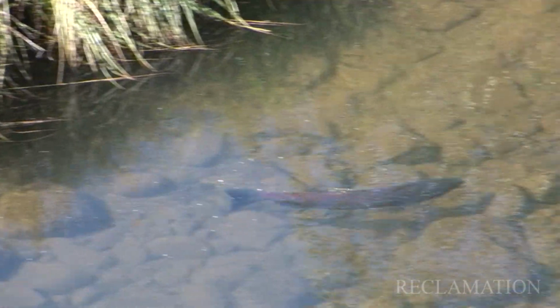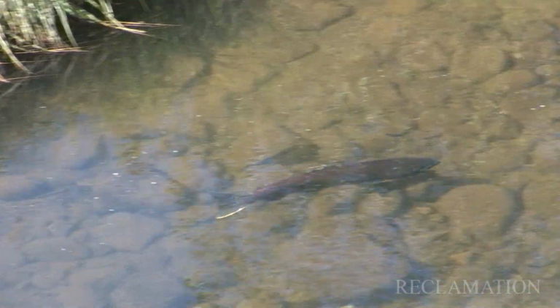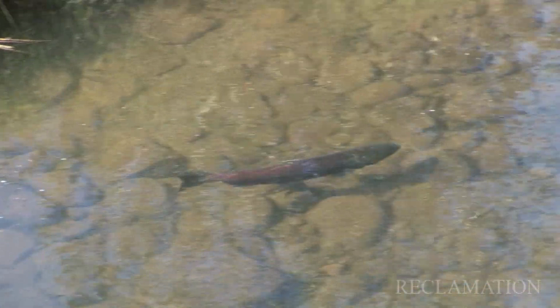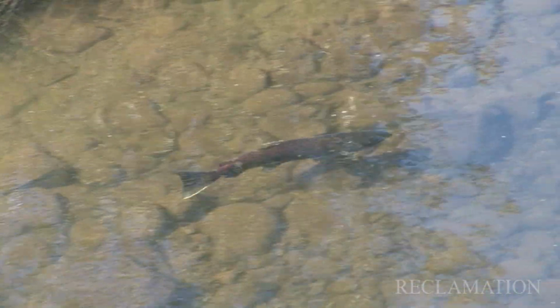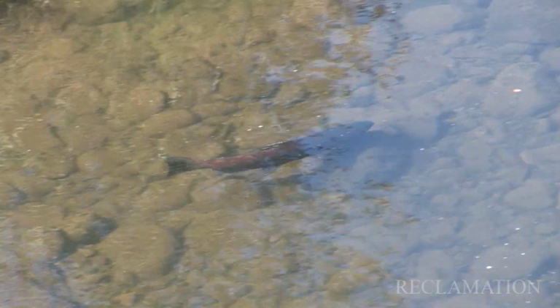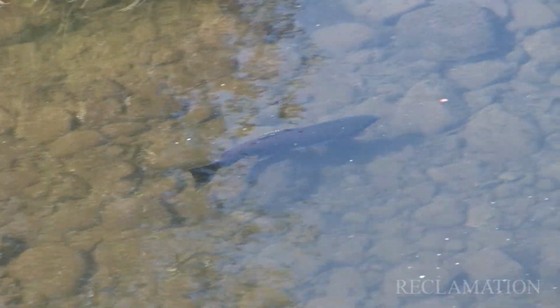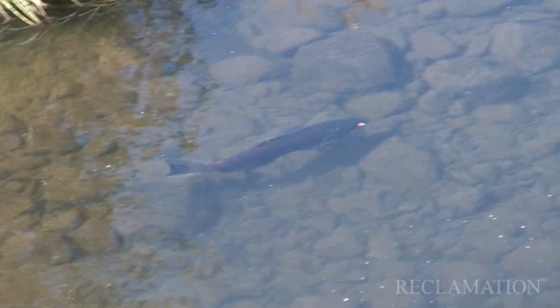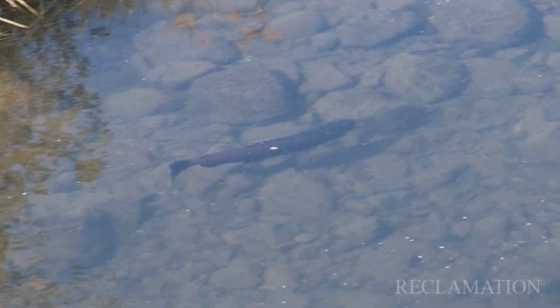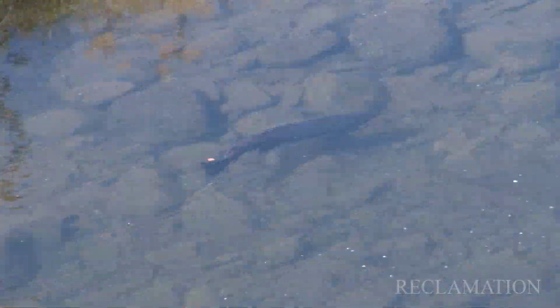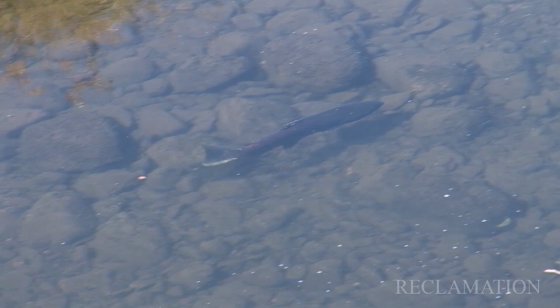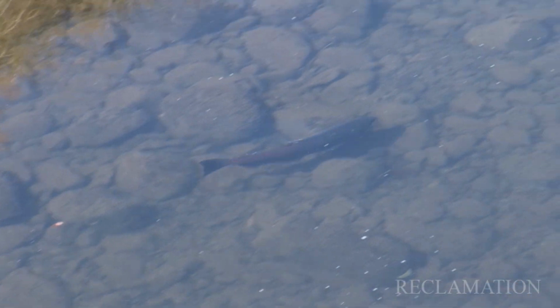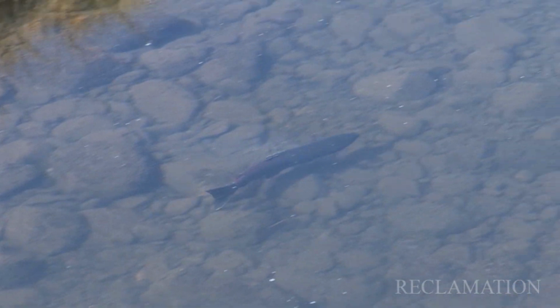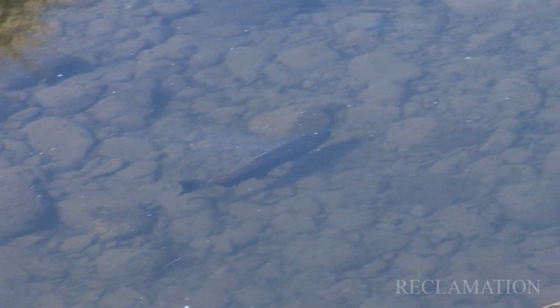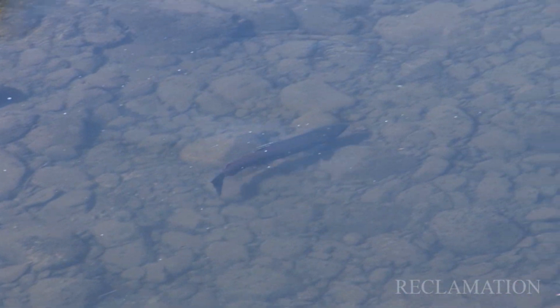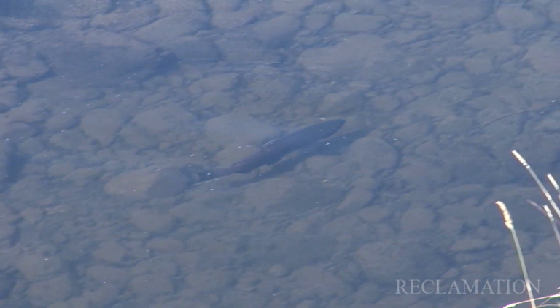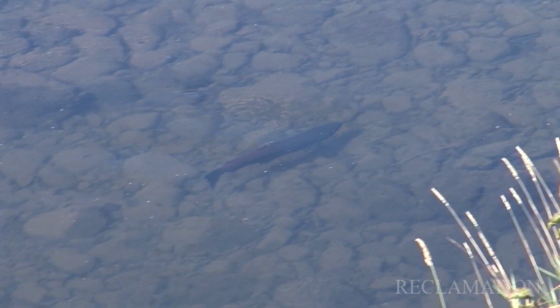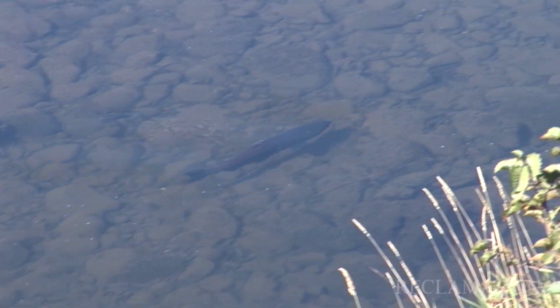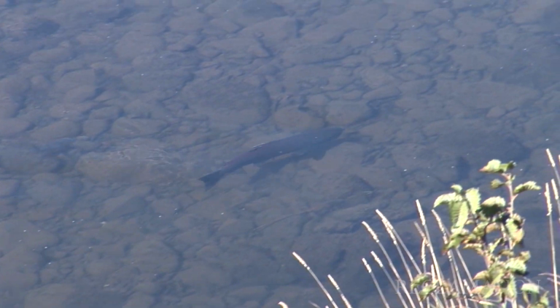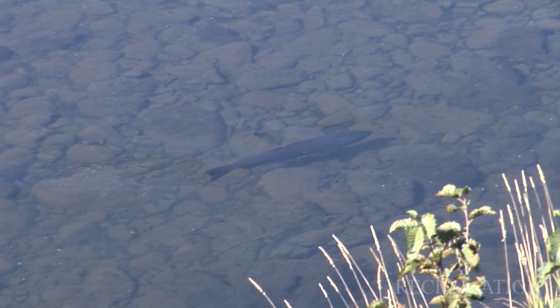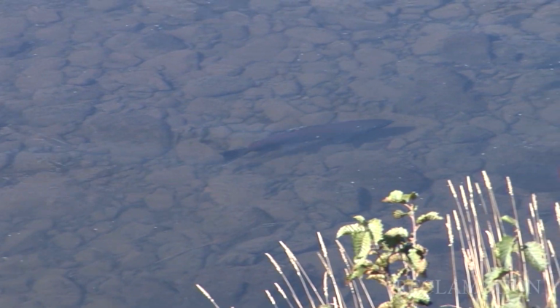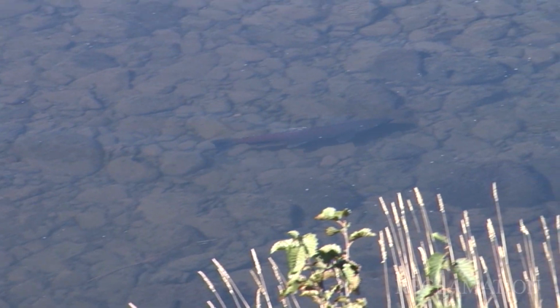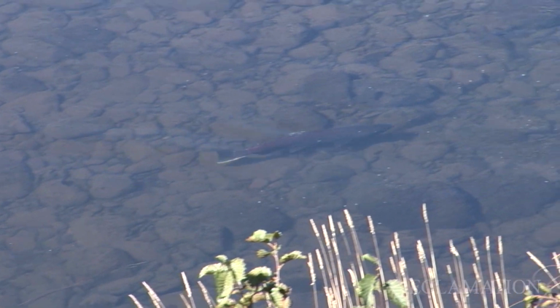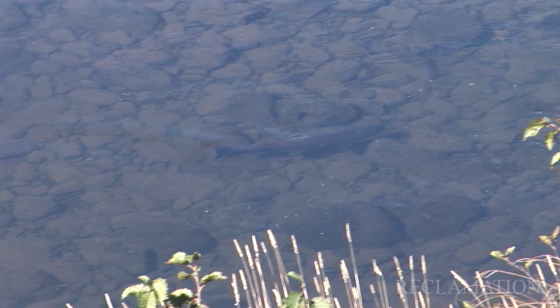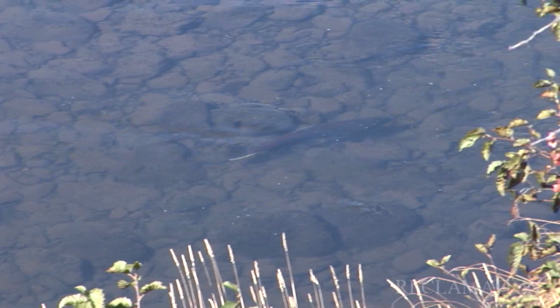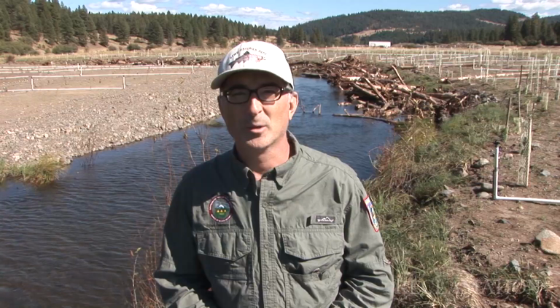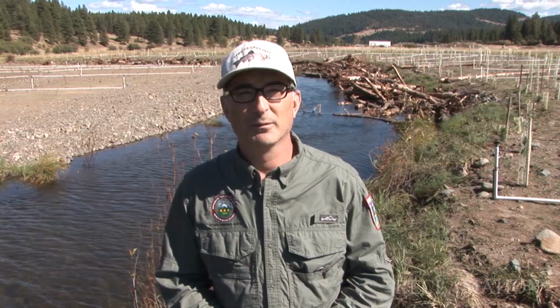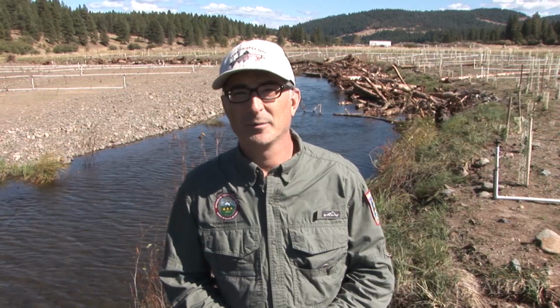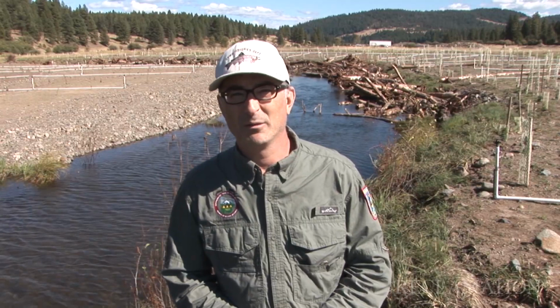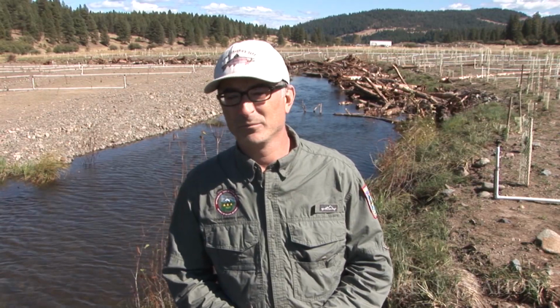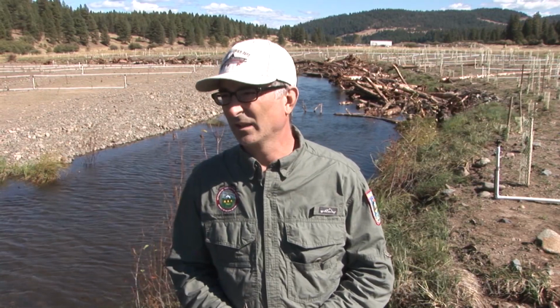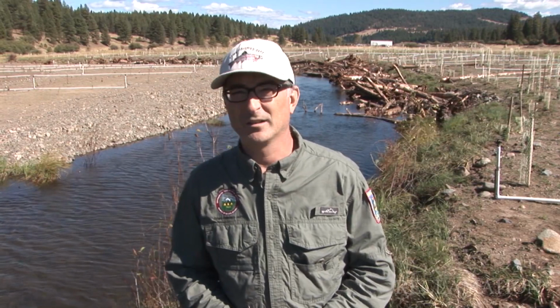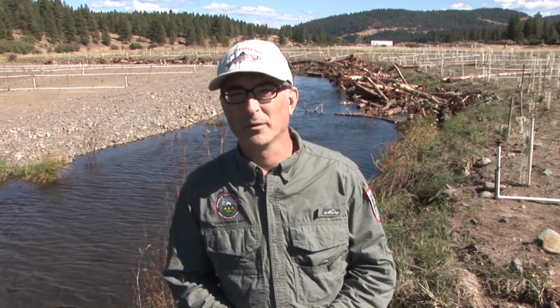It's slowly getting there to becoming a living, breathing stream. And it's great to see that salmon are choosing to spawn in it right off the bat, with it just less than a month old.